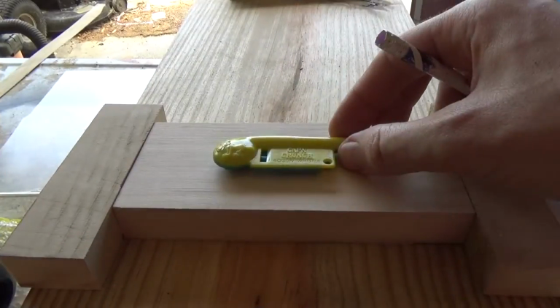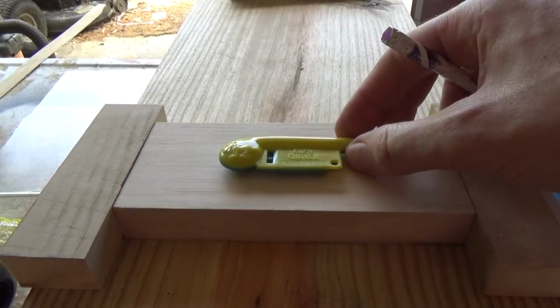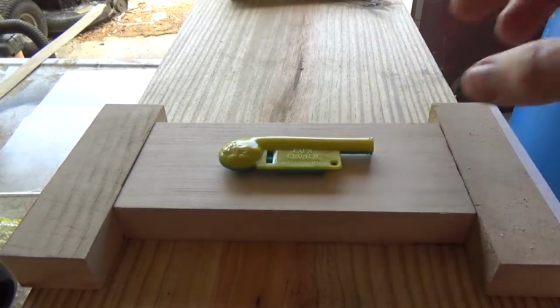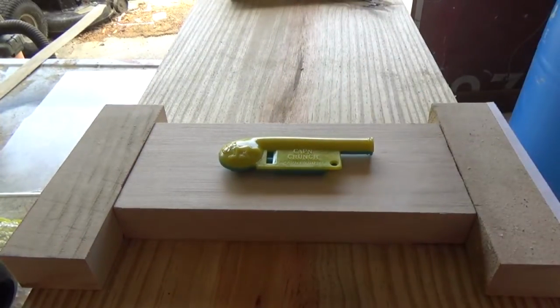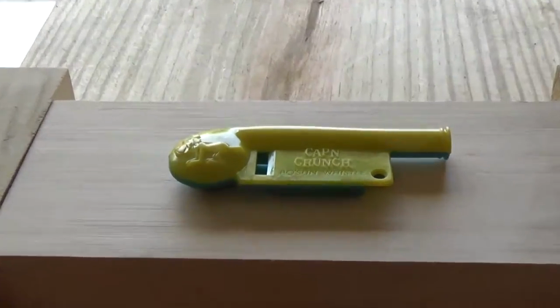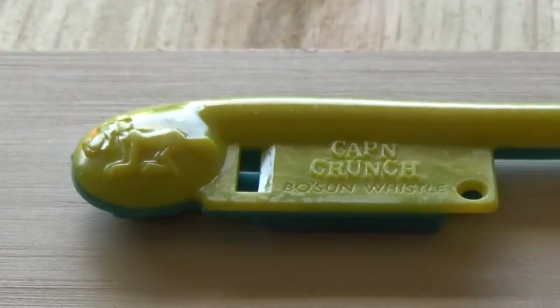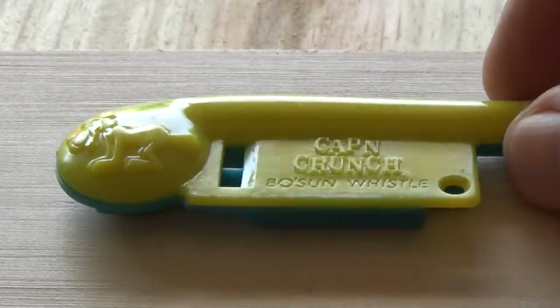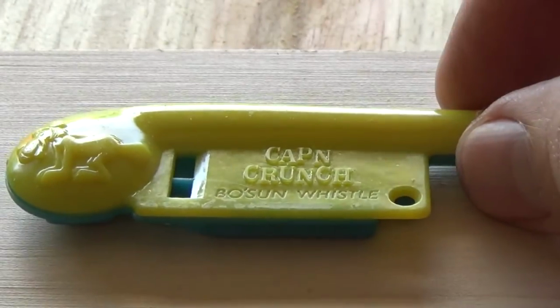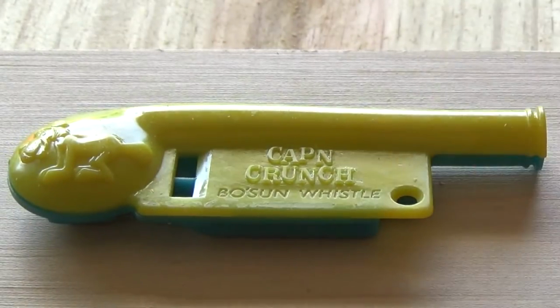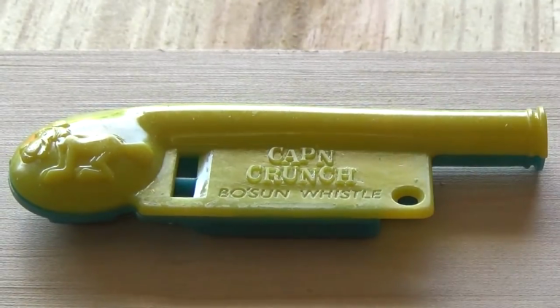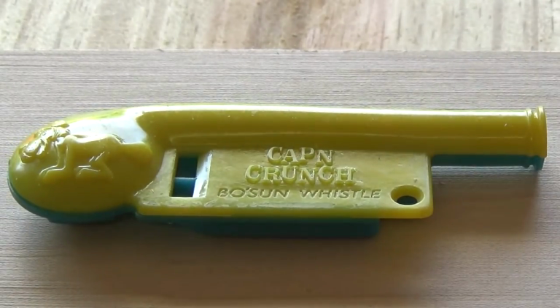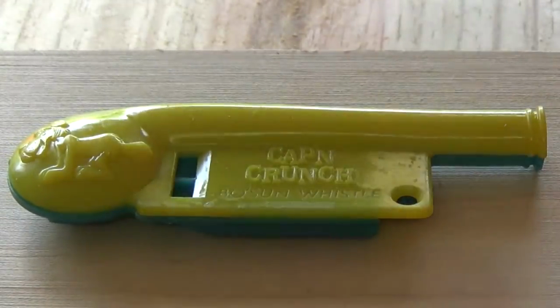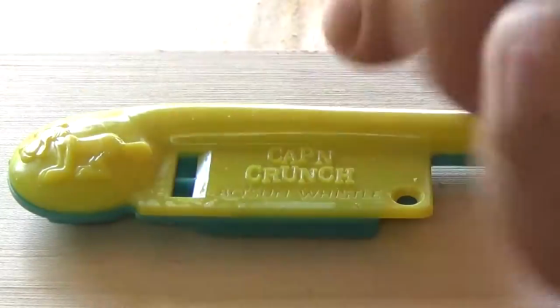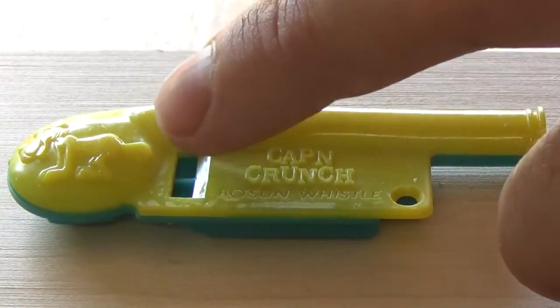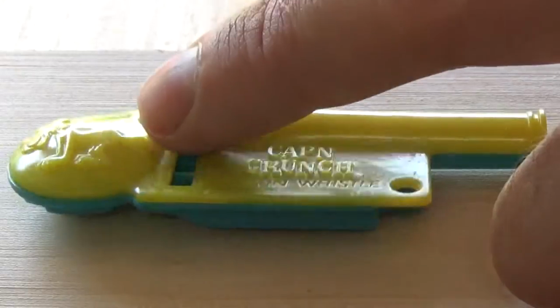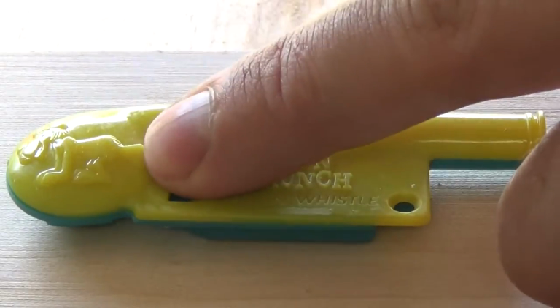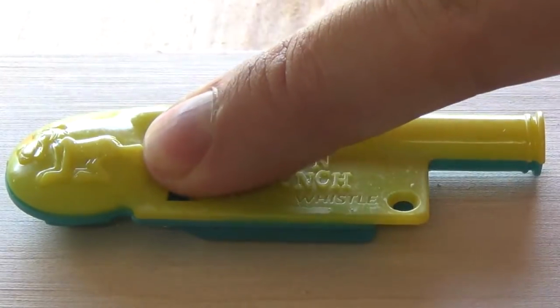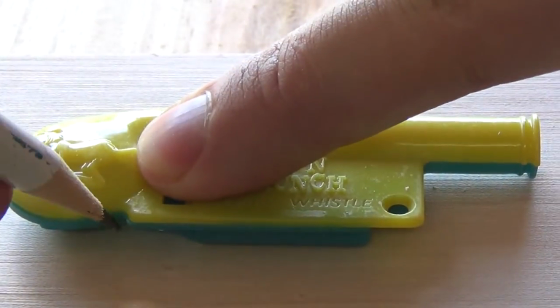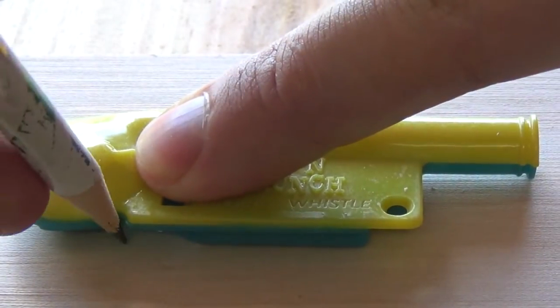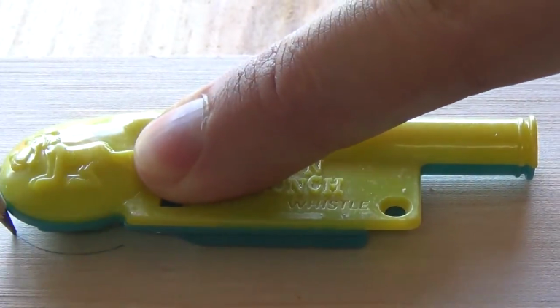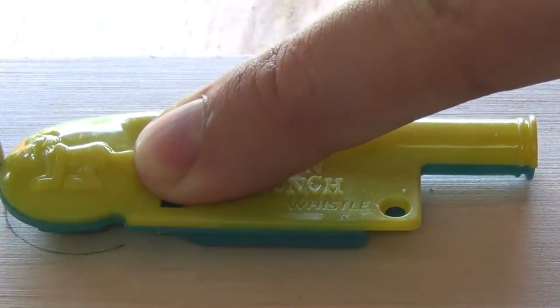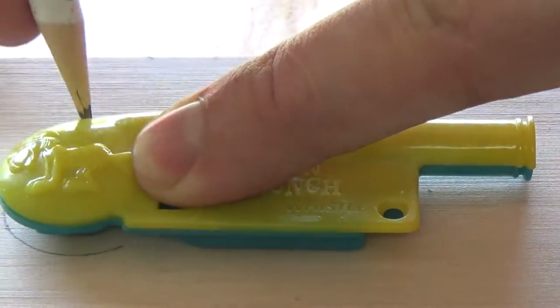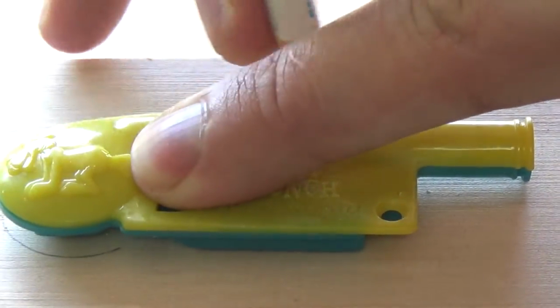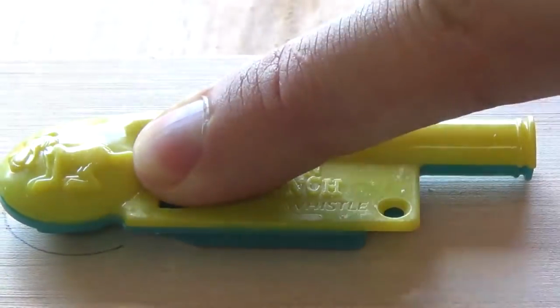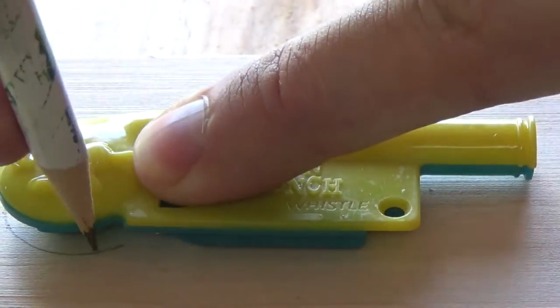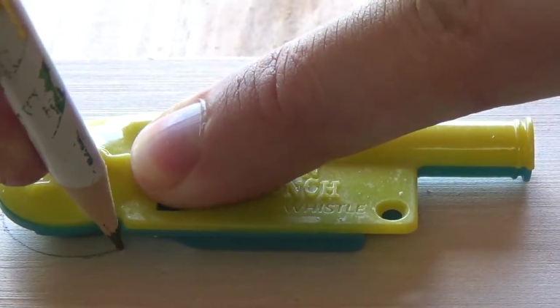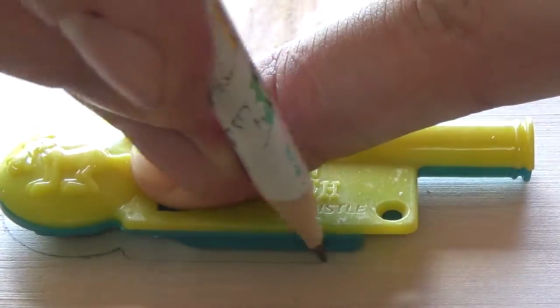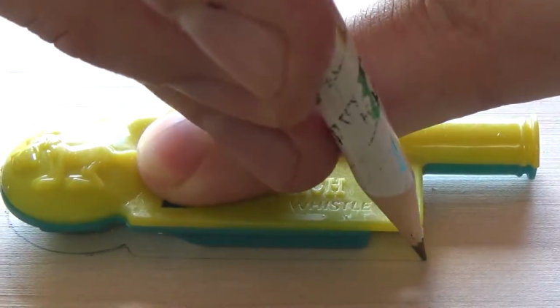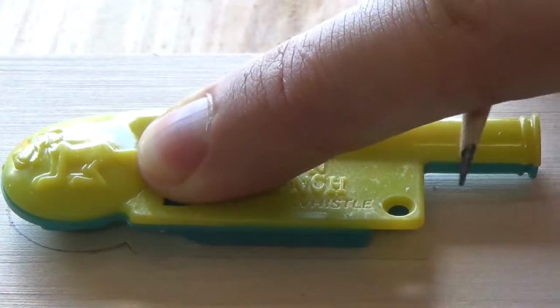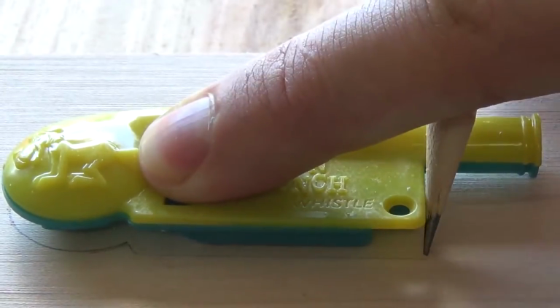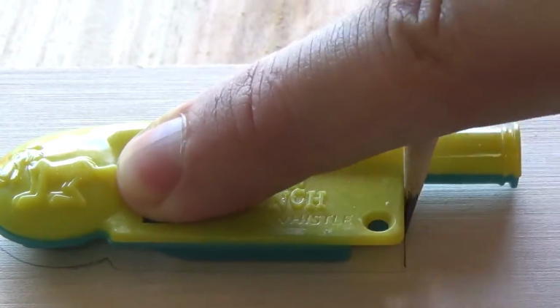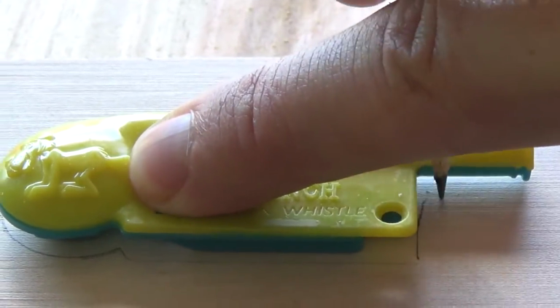I started by tracing out the whistle onto a 1 inch piece of plywood just to get an idea of what I needed to cut out with my router.